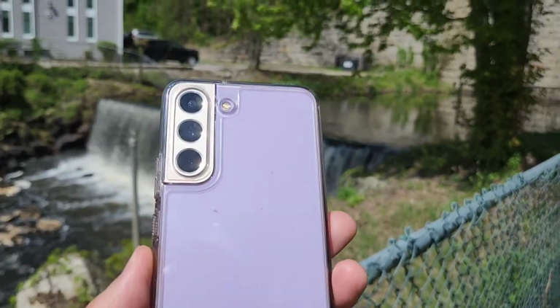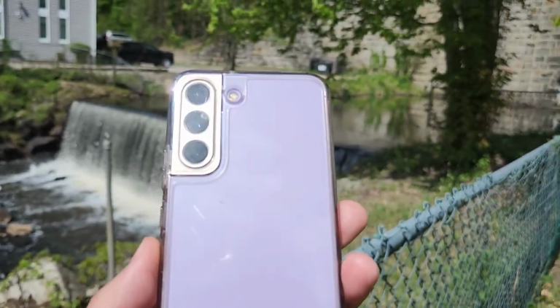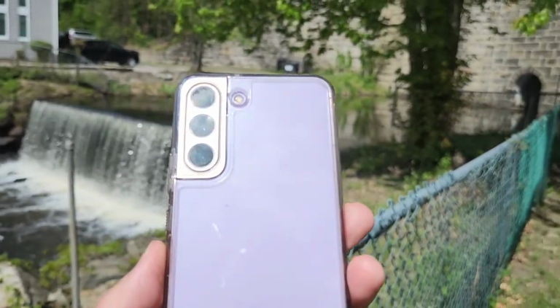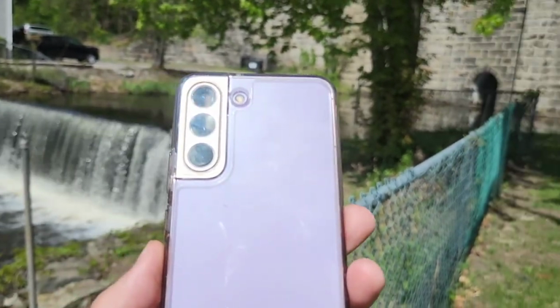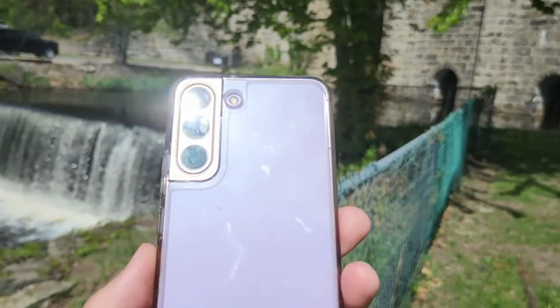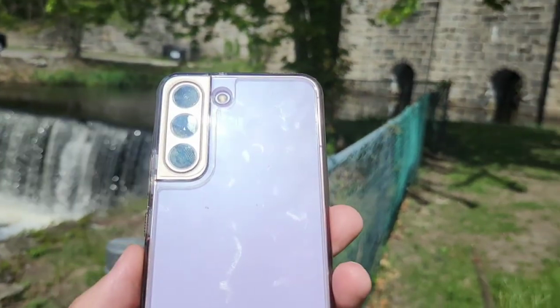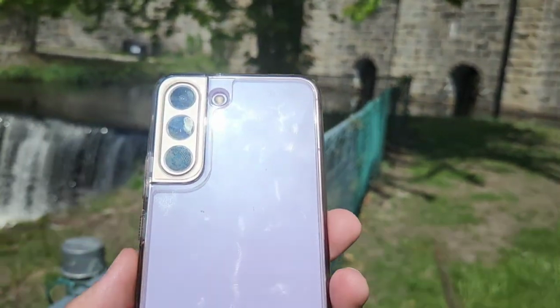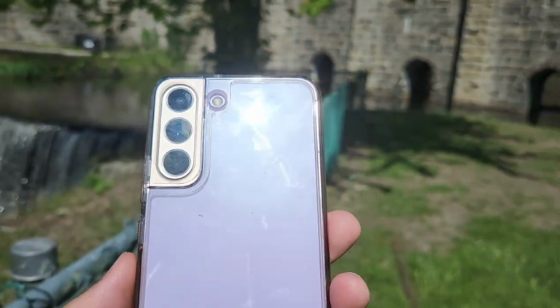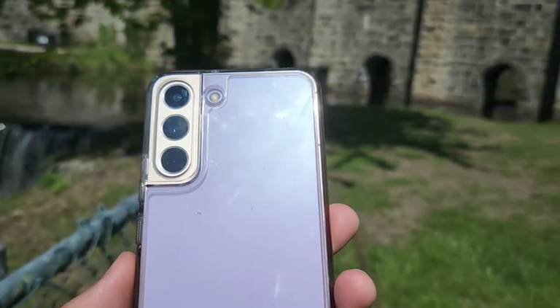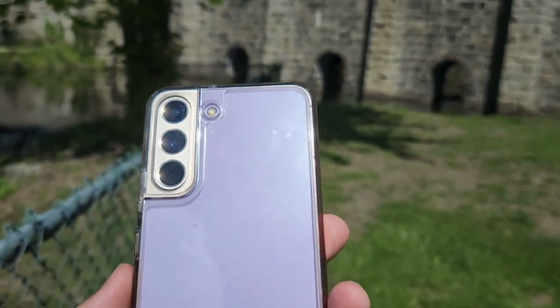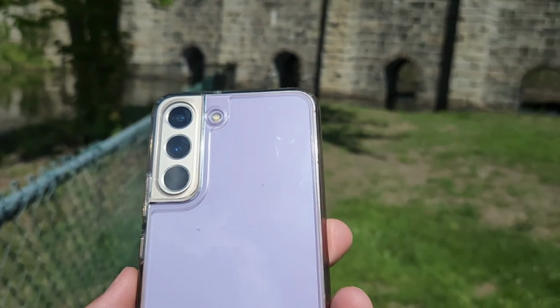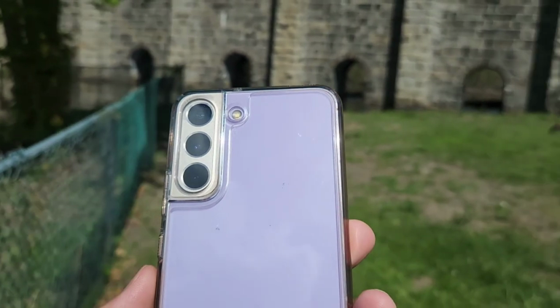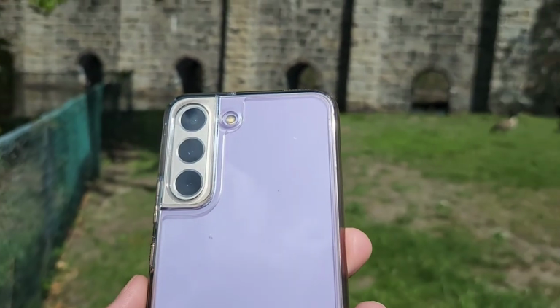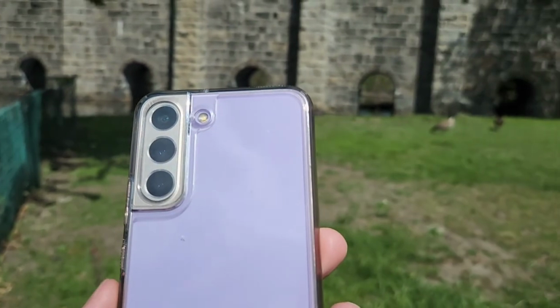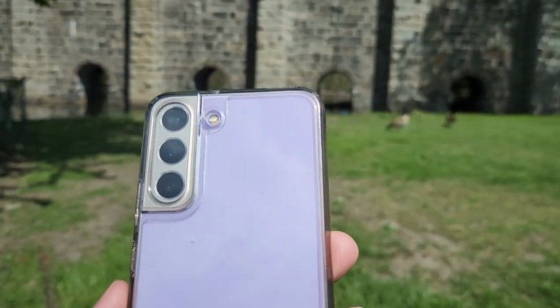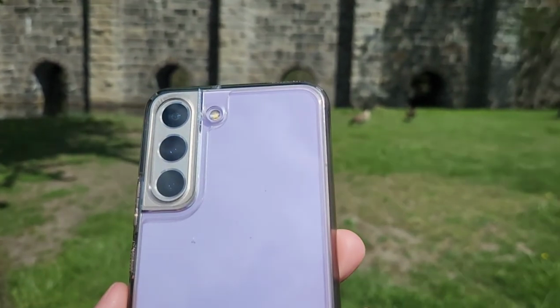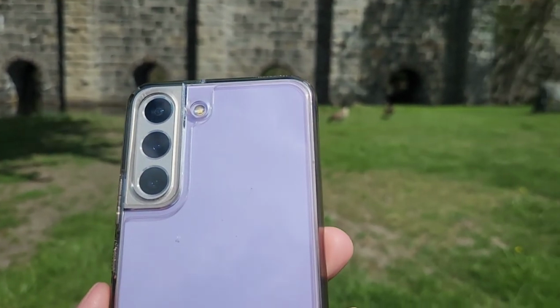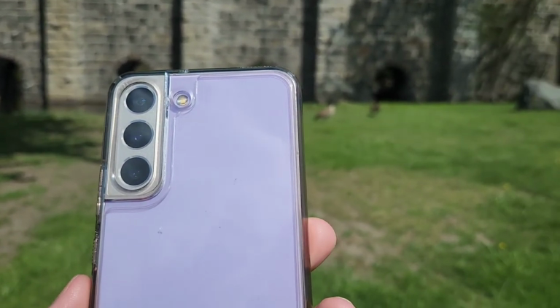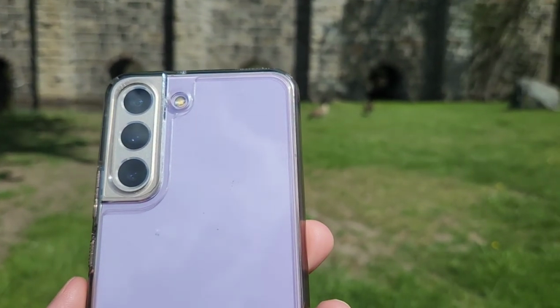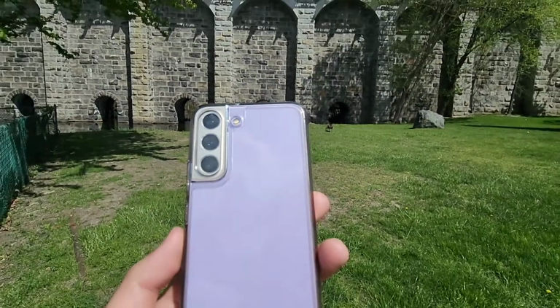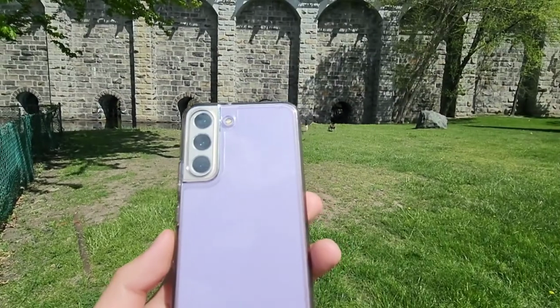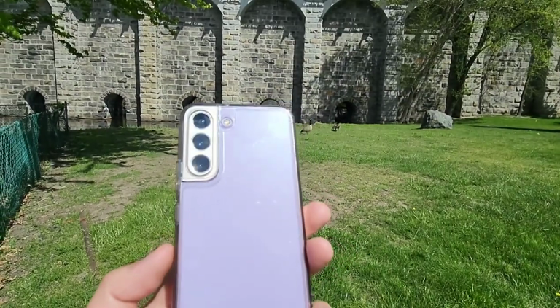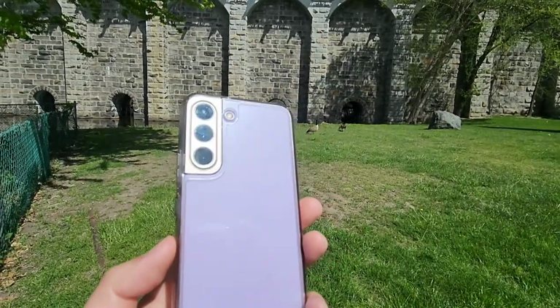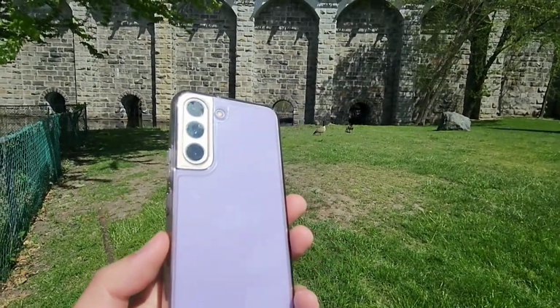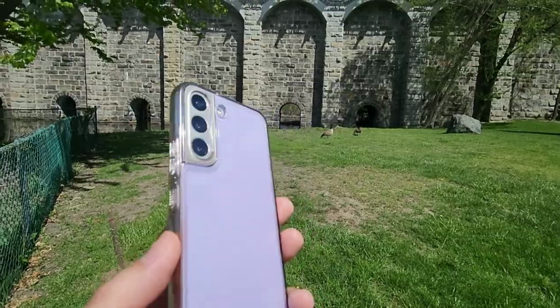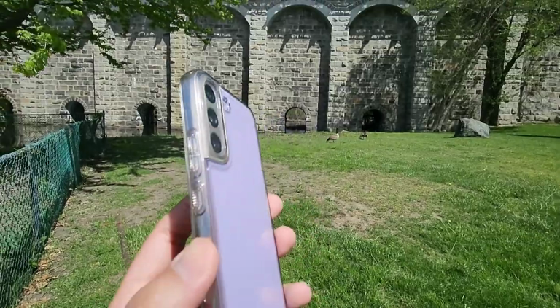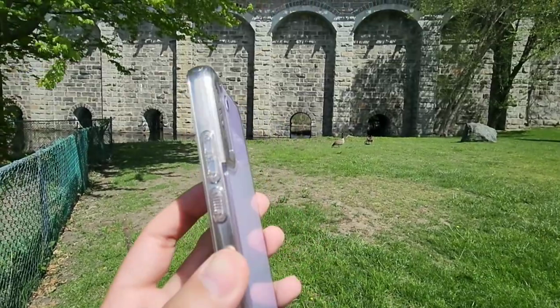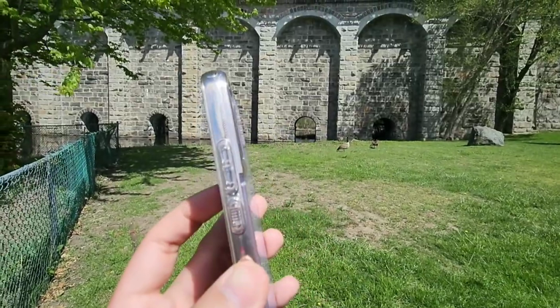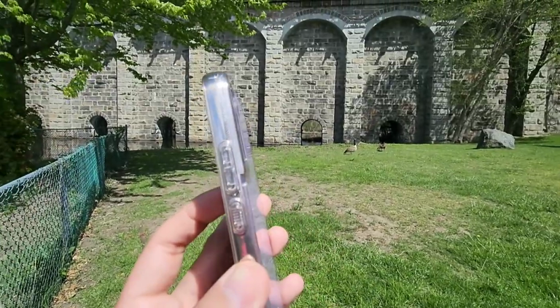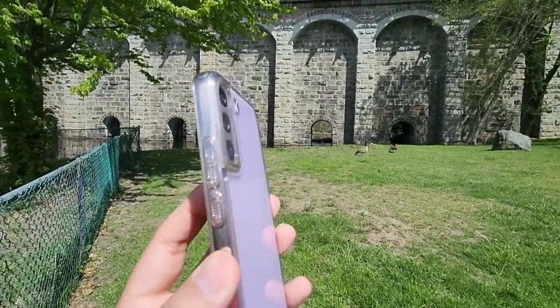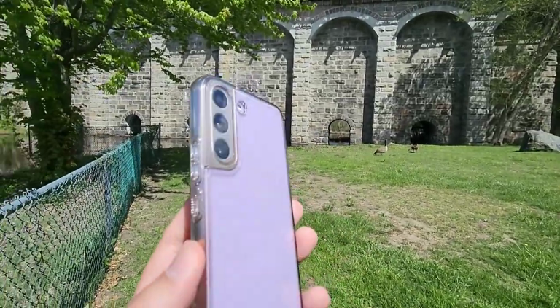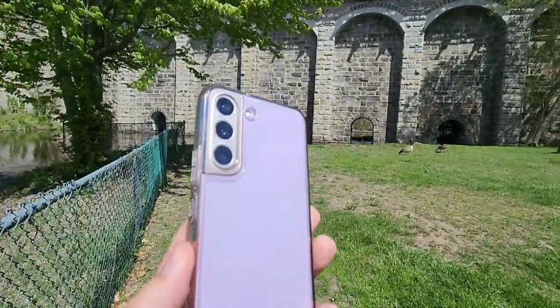My favorite thing about this phone is probably the fingerprint sensor. It is super fast and worked better than the Galaxy S20 and some of the other Android phones such as the Google Pixel 6.